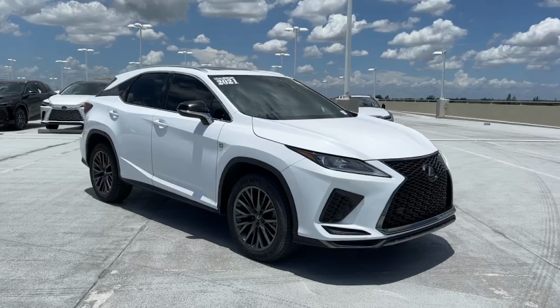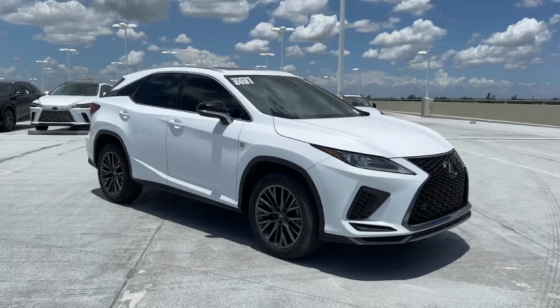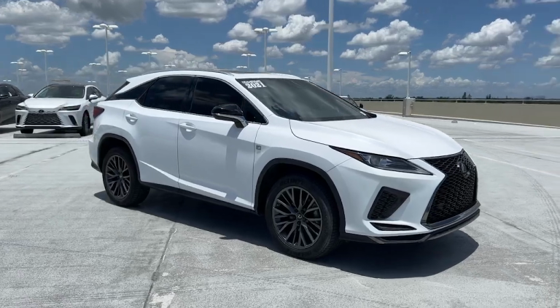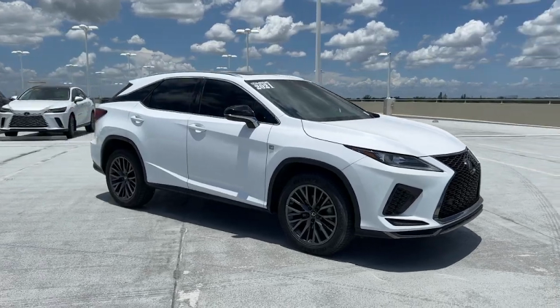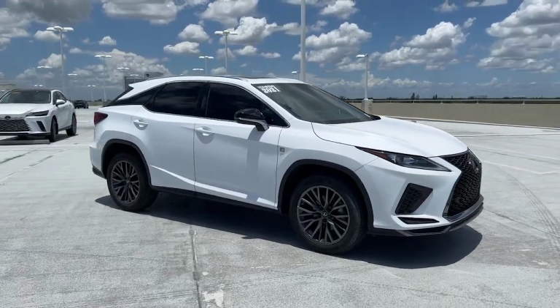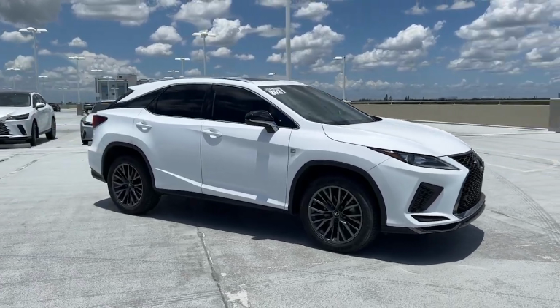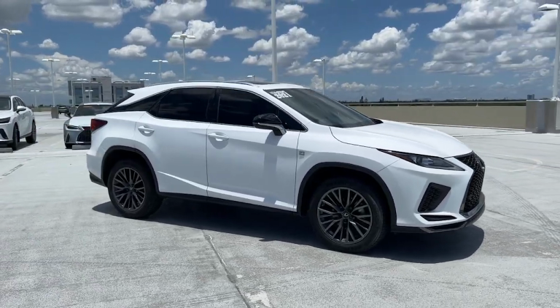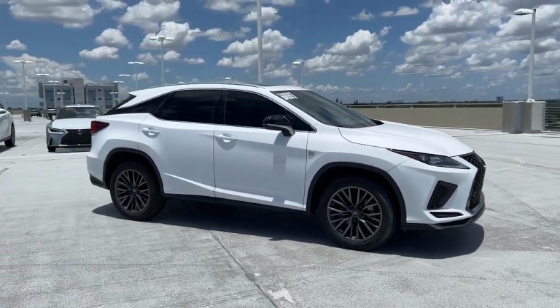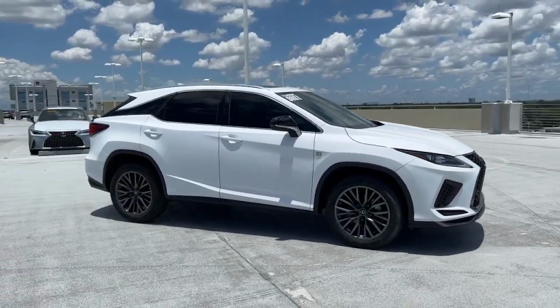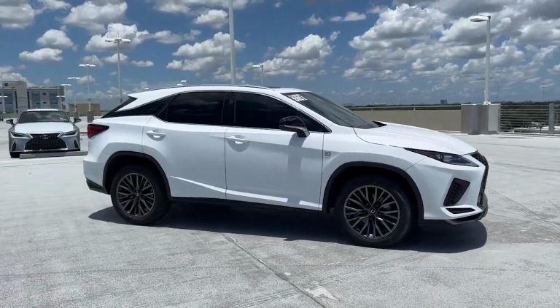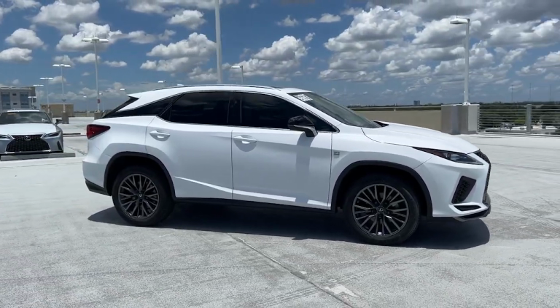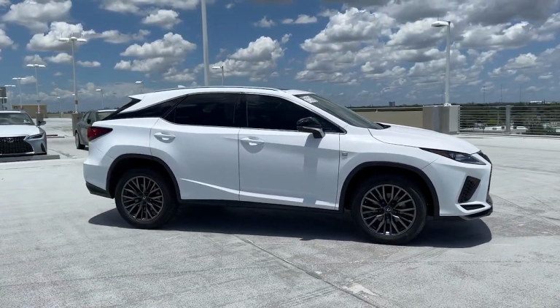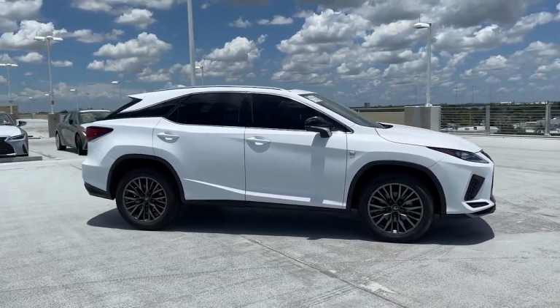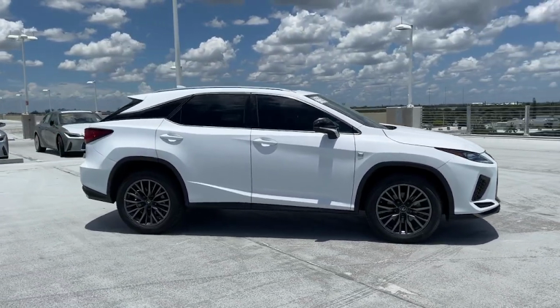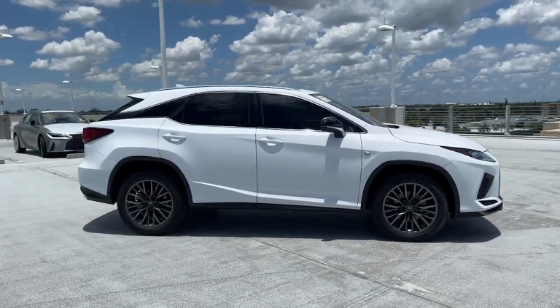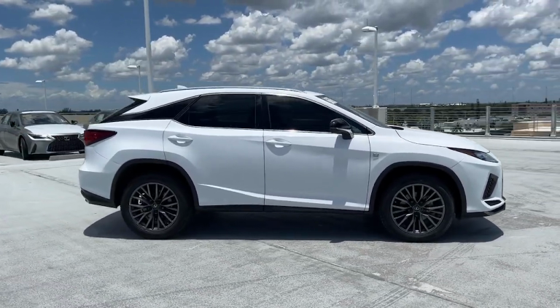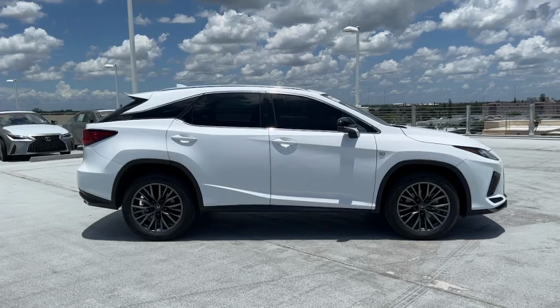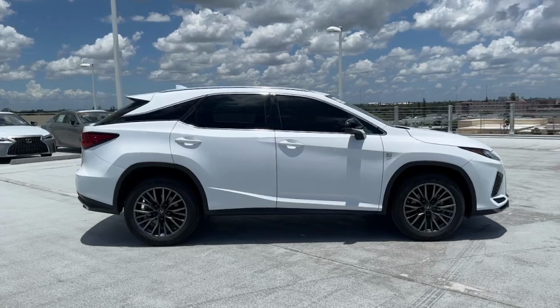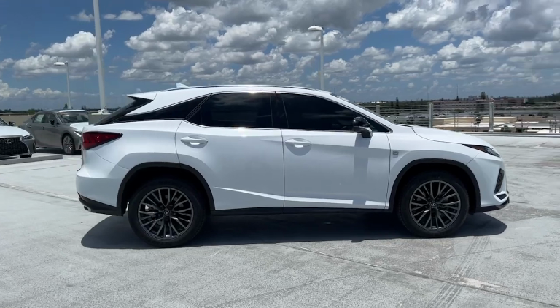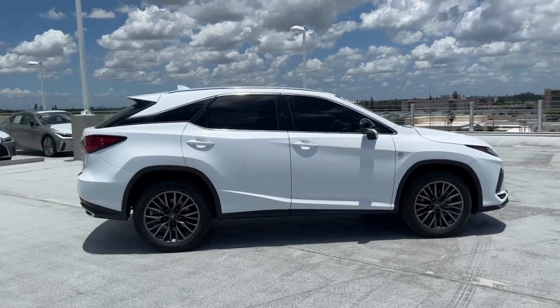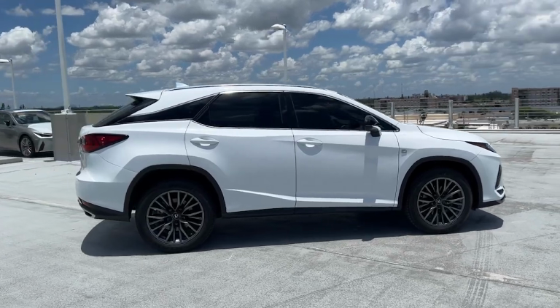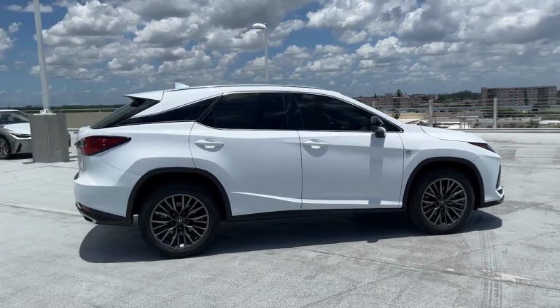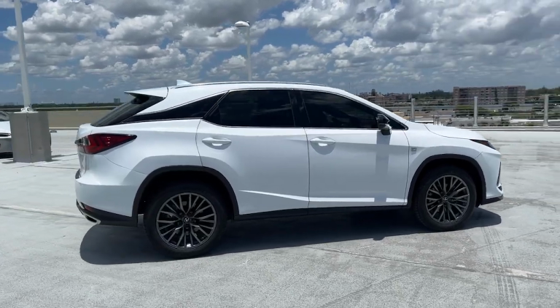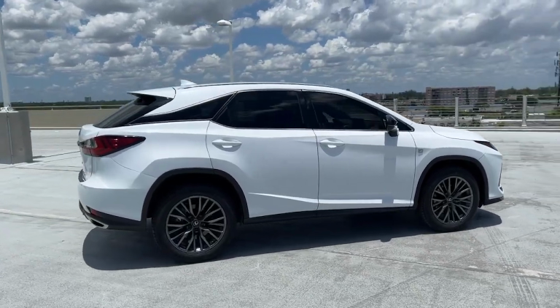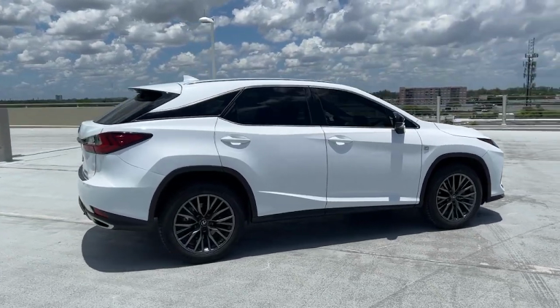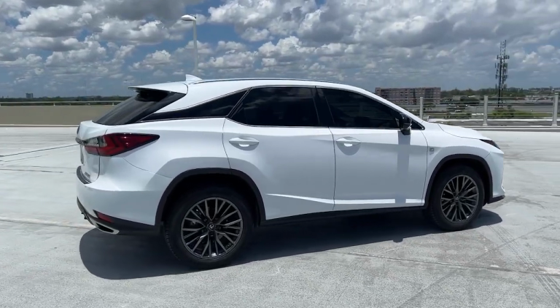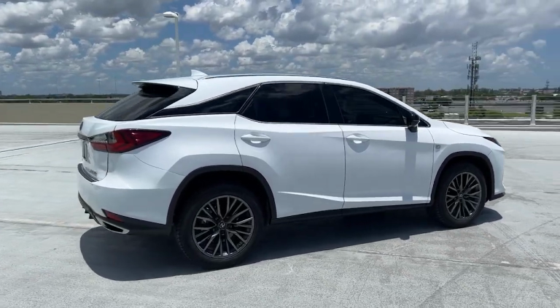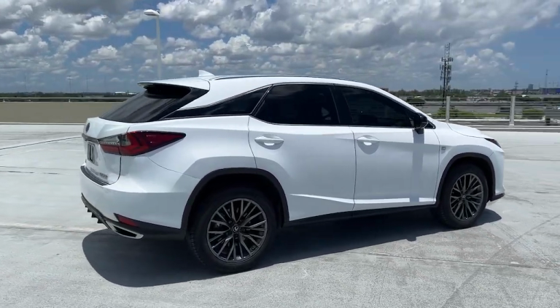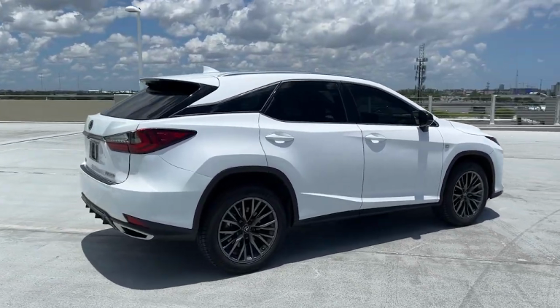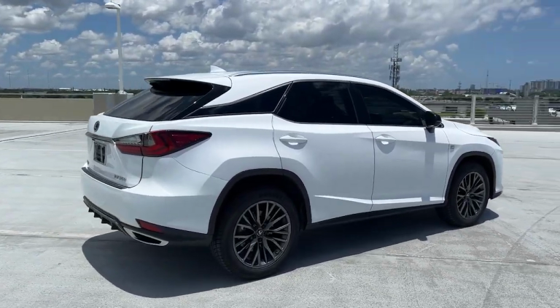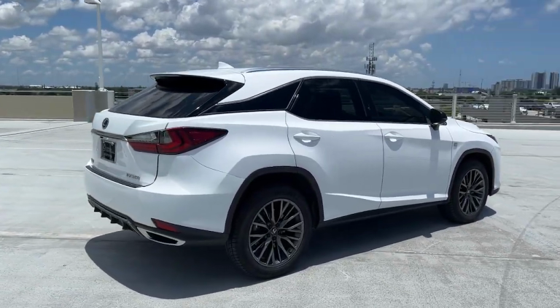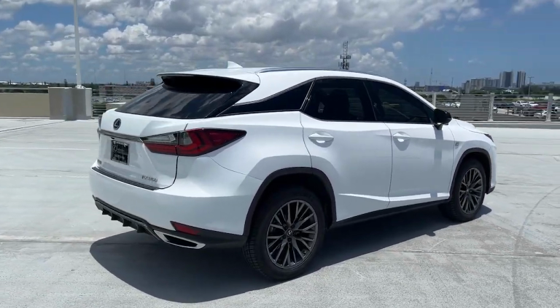Here is a wonderful 2021 Lexus RX. With less than 25,000 miles on the odometer, this vehicle provides excellent value.